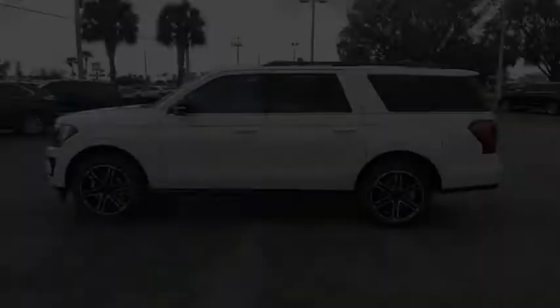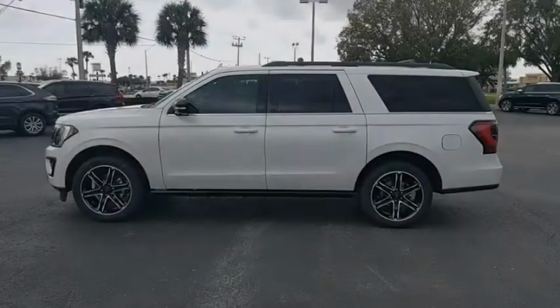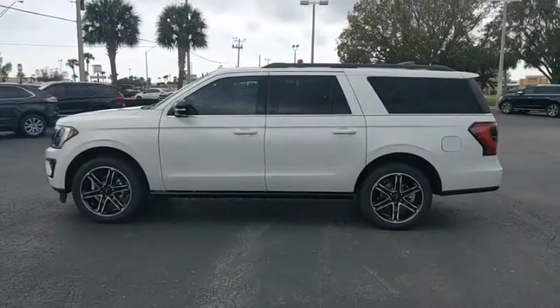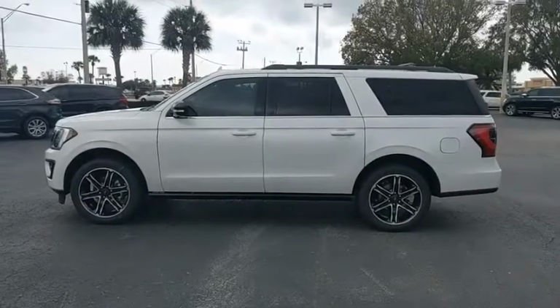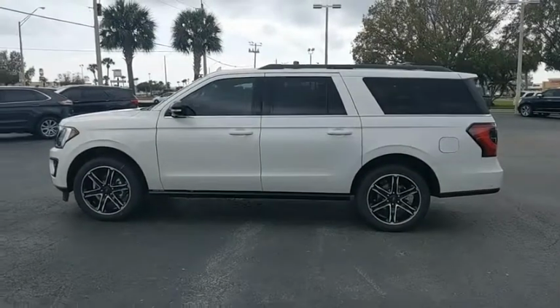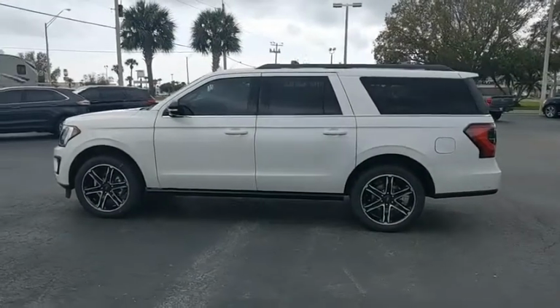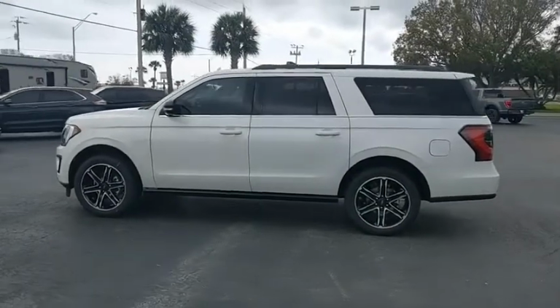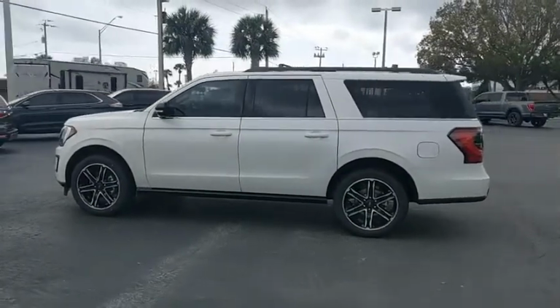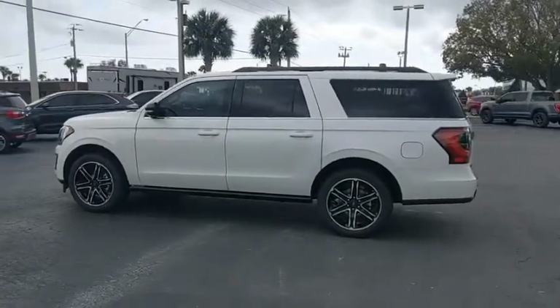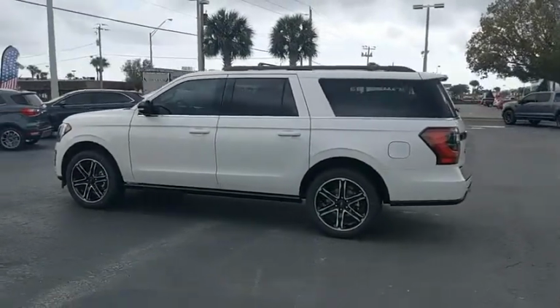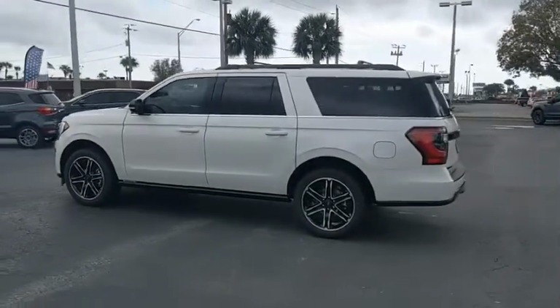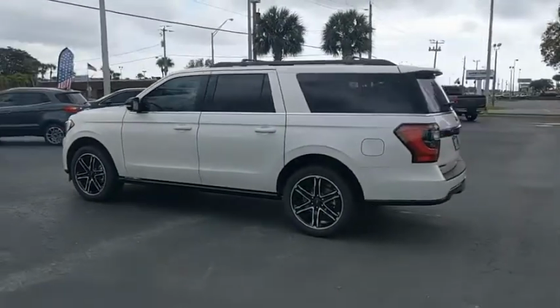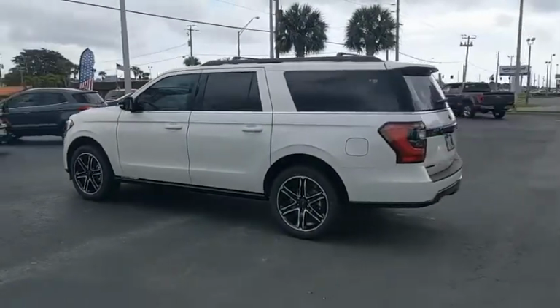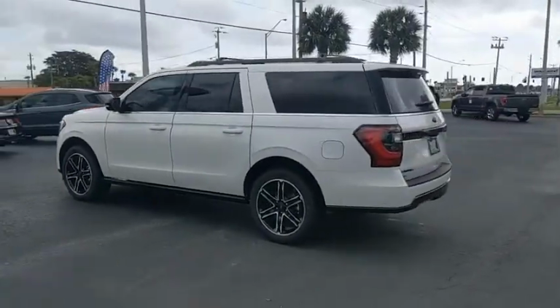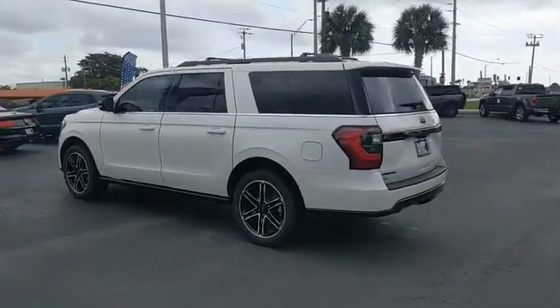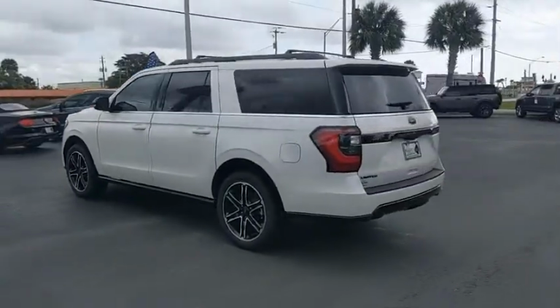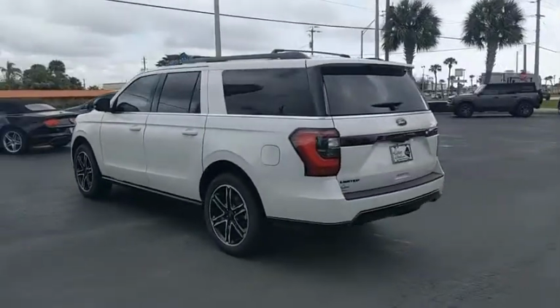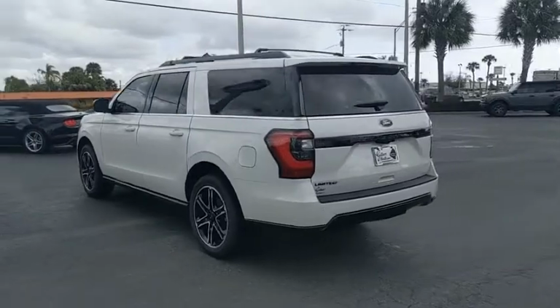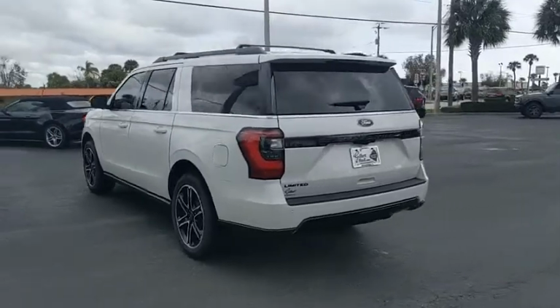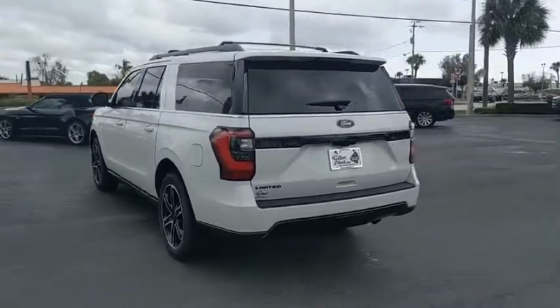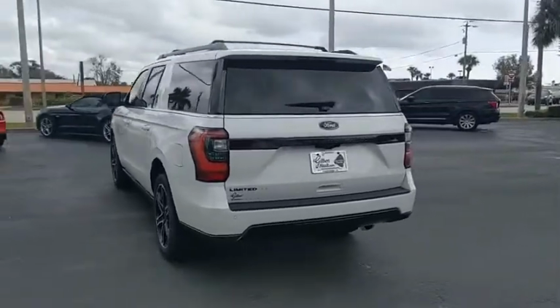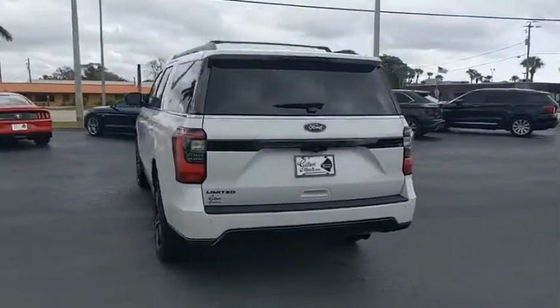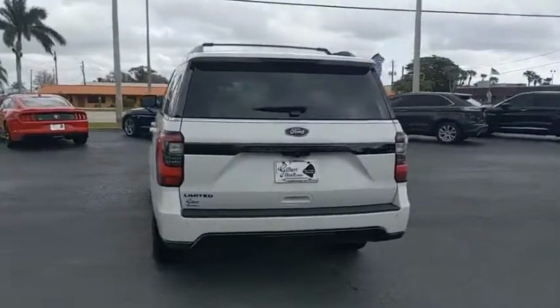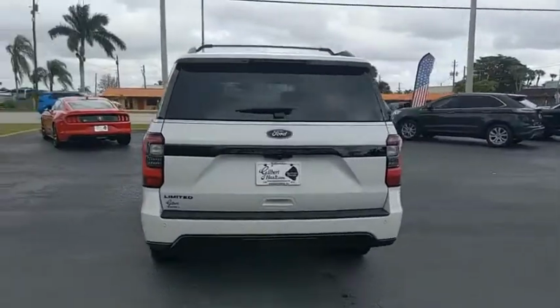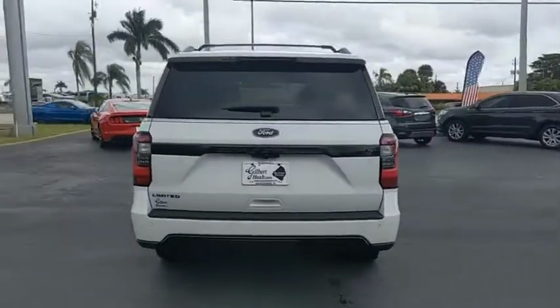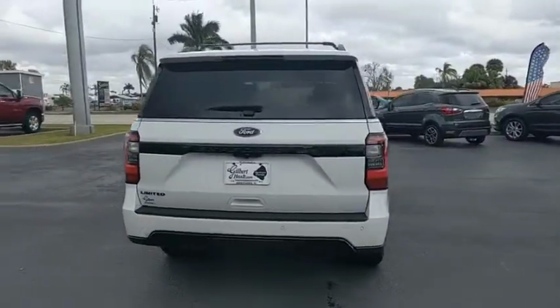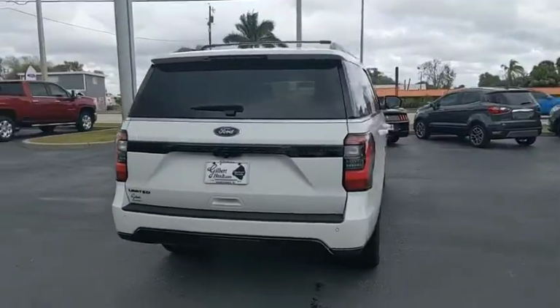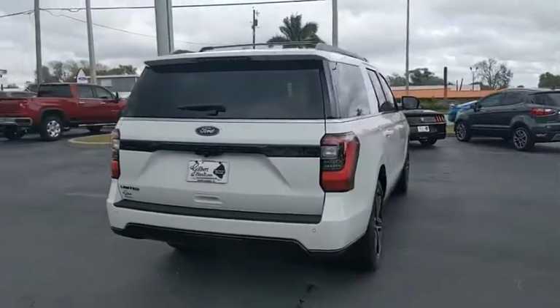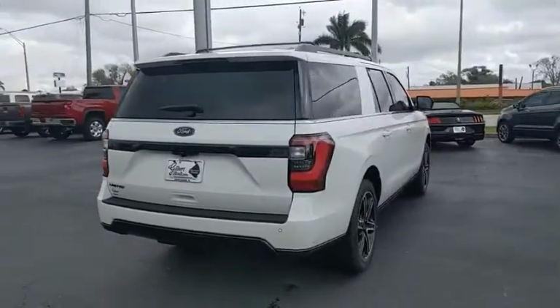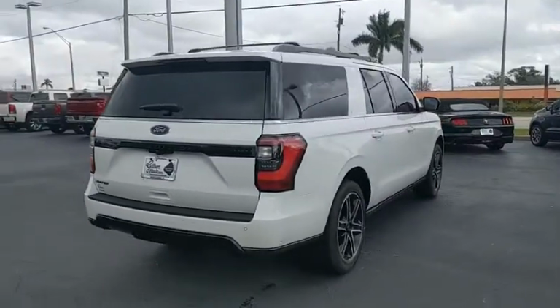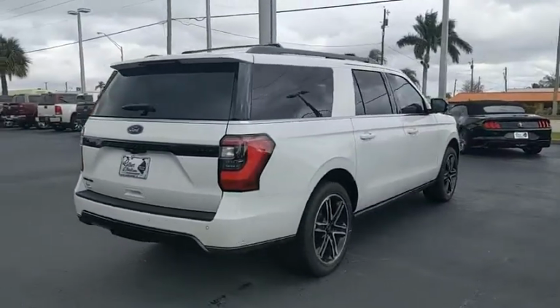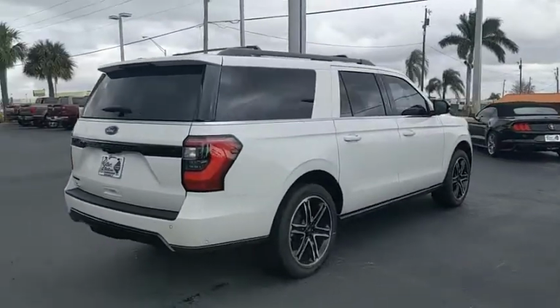Come test drive the 2021 Expedition. Powerful, controlled, resourceful. Expedition. Here are some of this vehicle's great options.